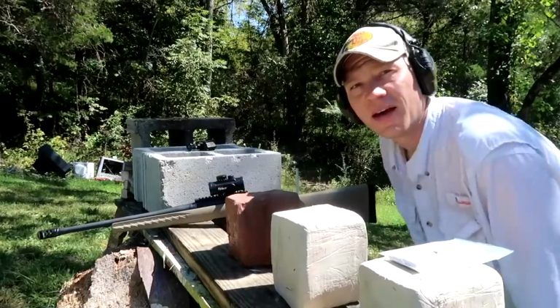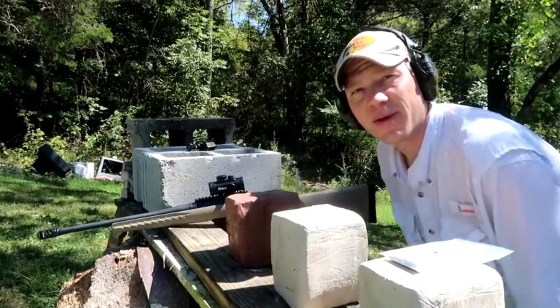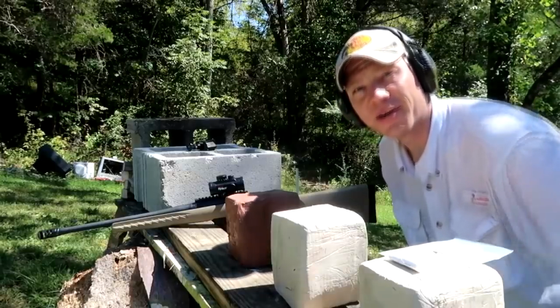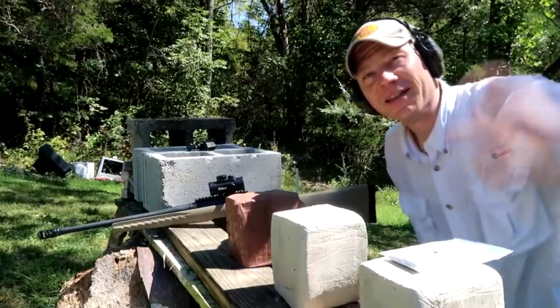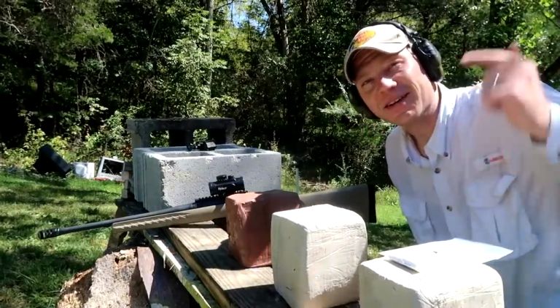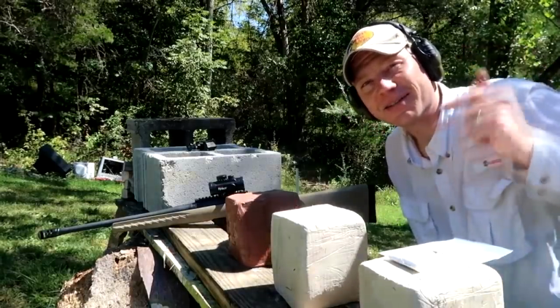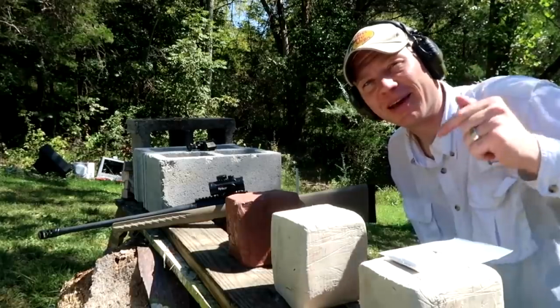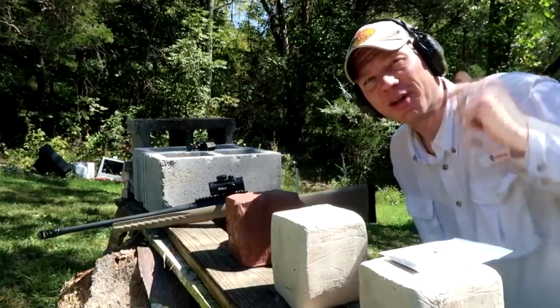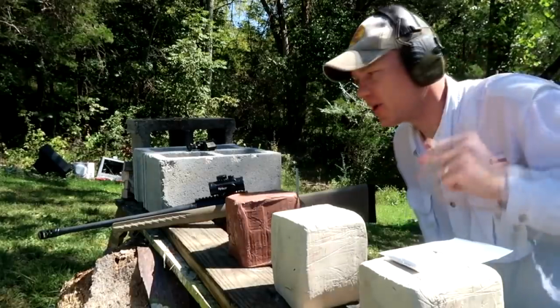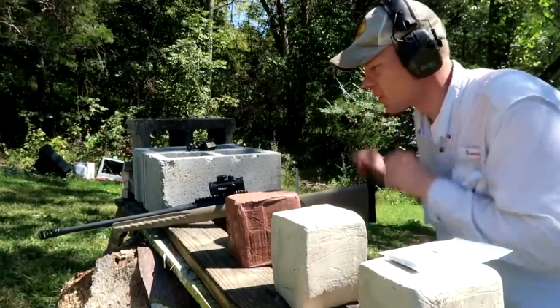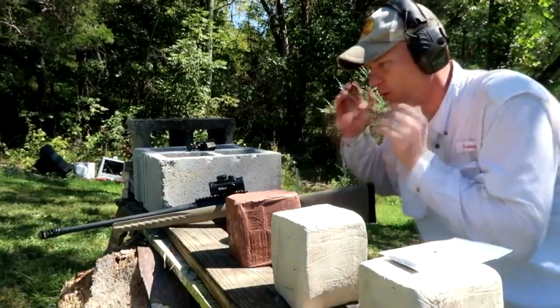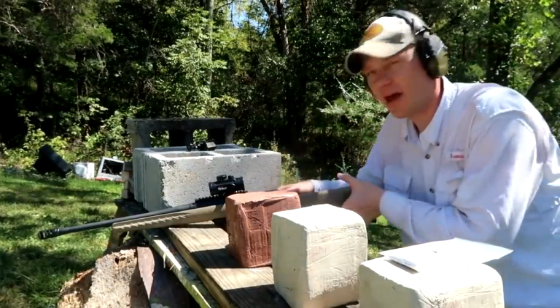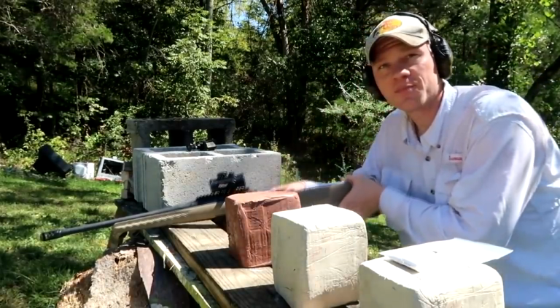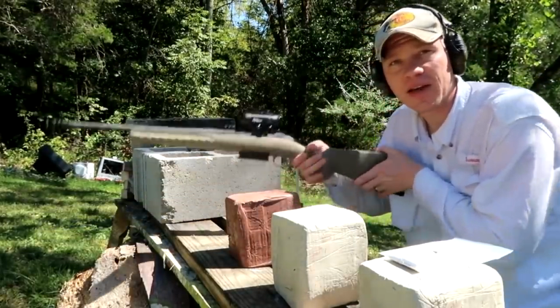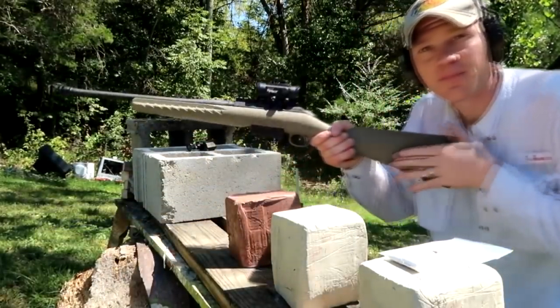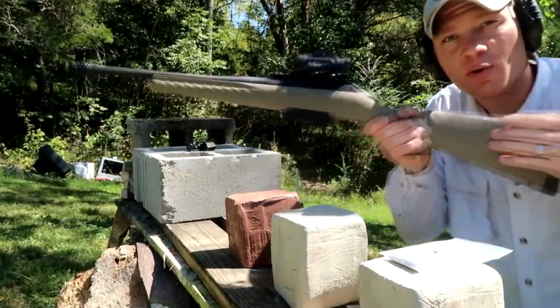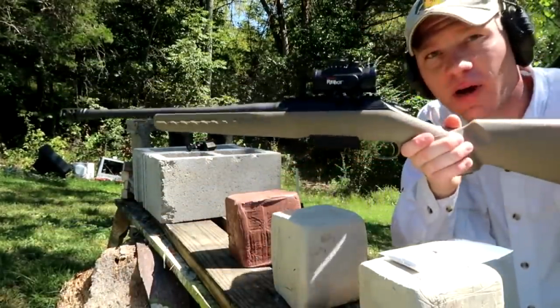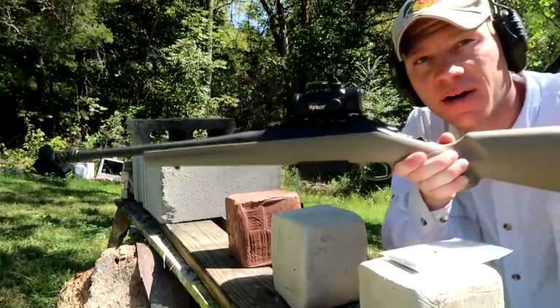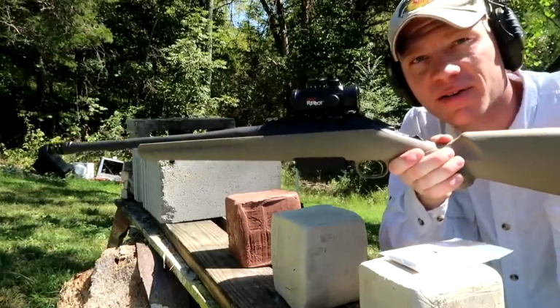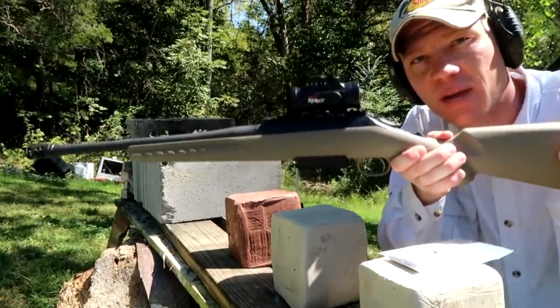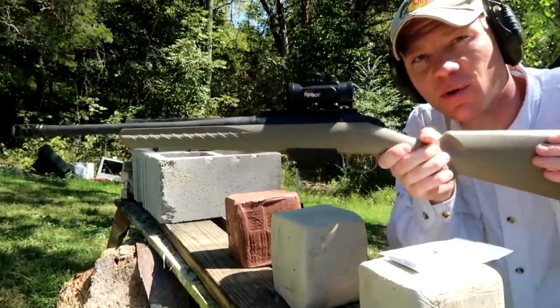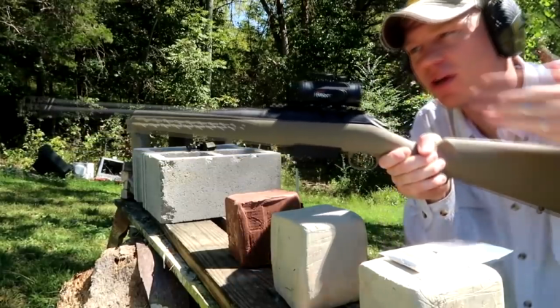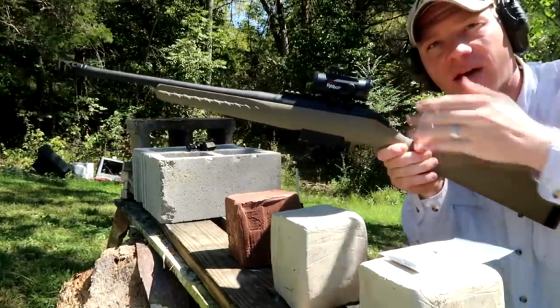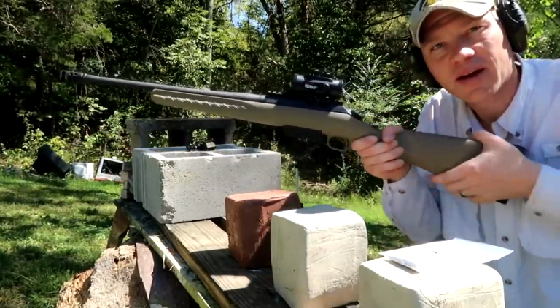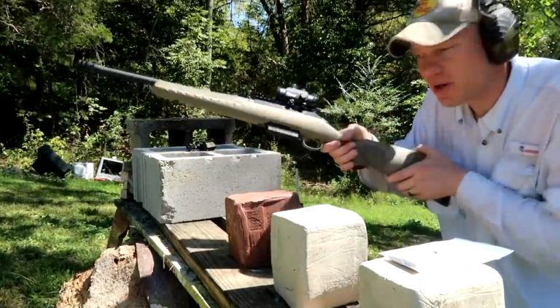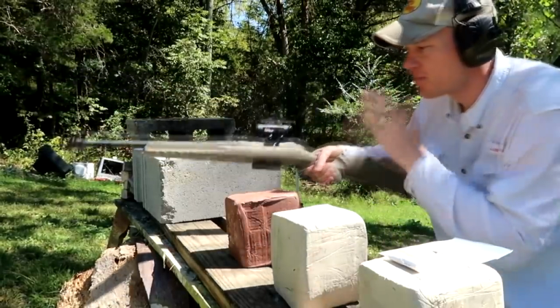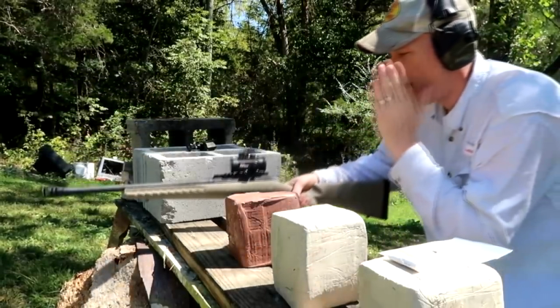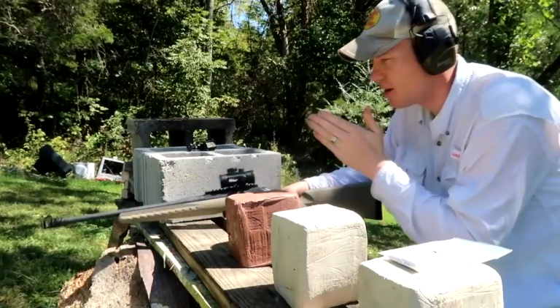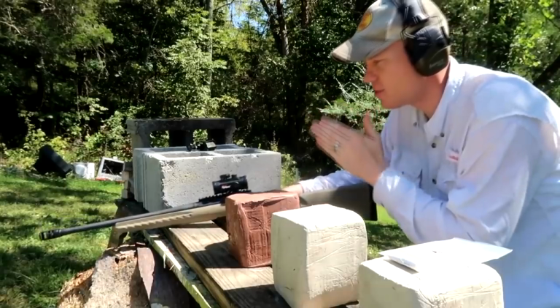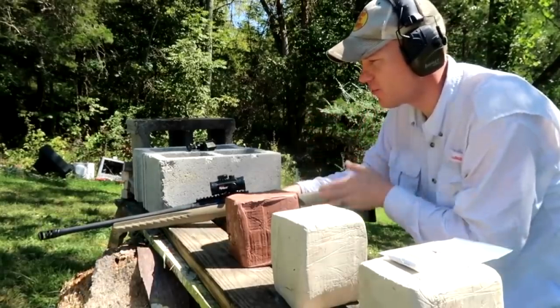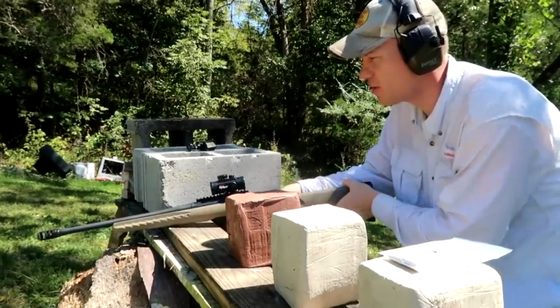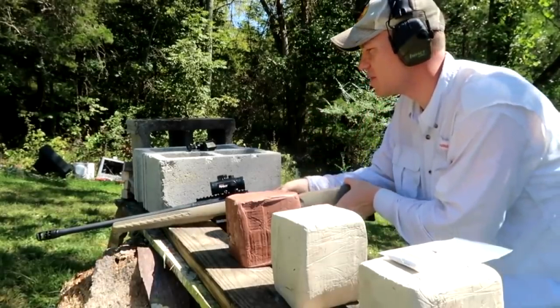Hey everybody, how you doing? This is about to be a really fun video. With me today I've got my Ruger American Ranch chambered in 450 Bushmaster. Got a red dot optic on it — I love shooting the 450 Bushmaster.